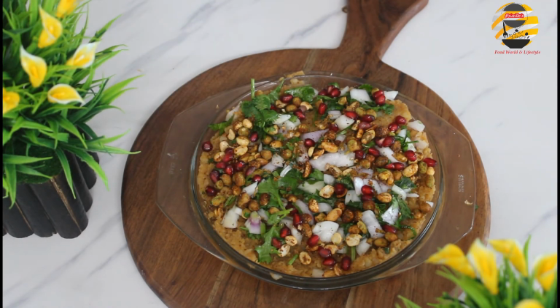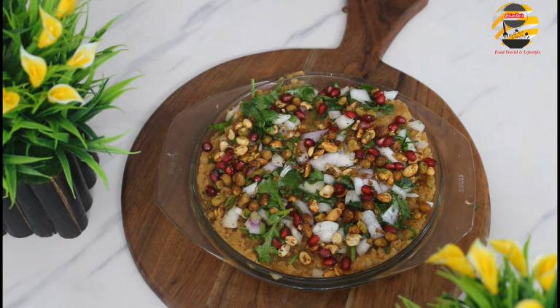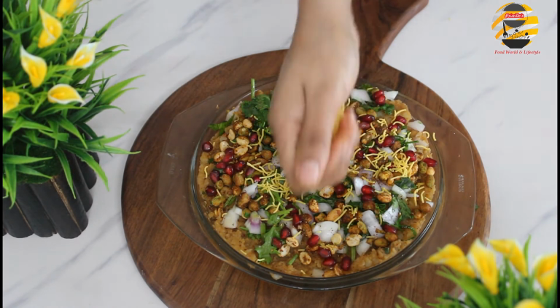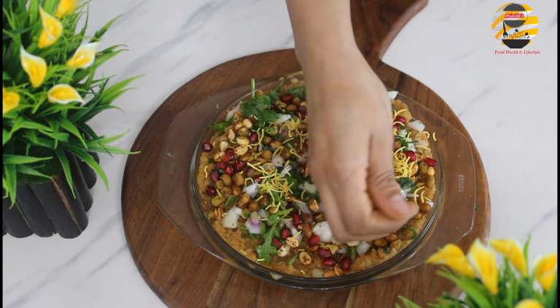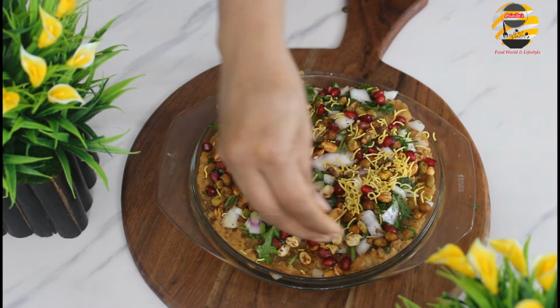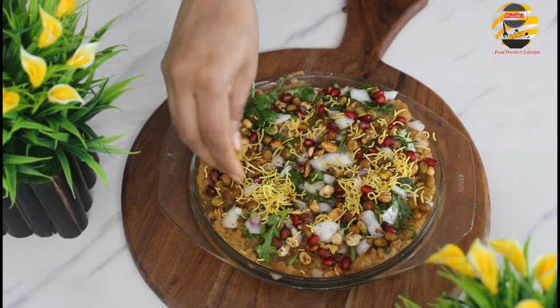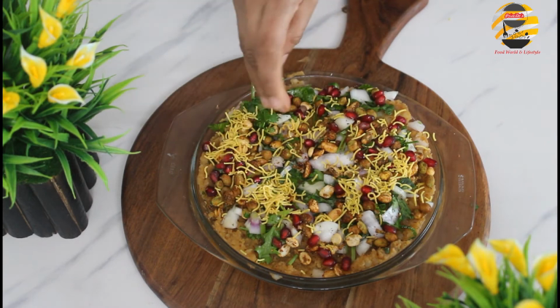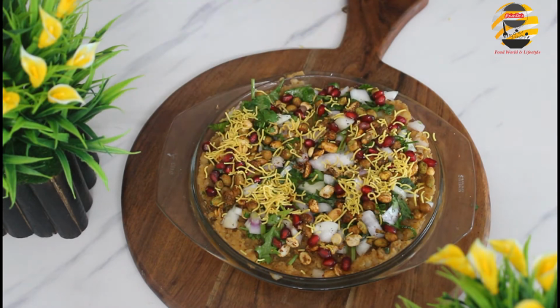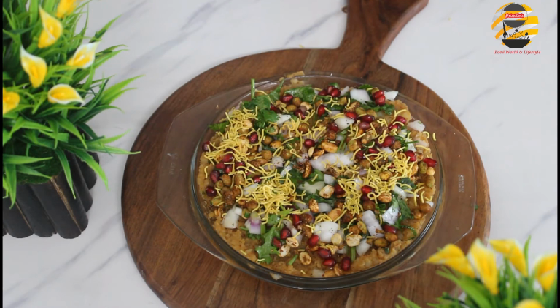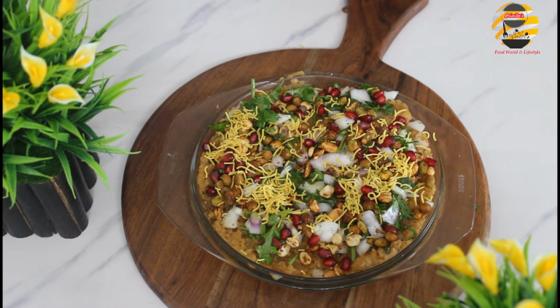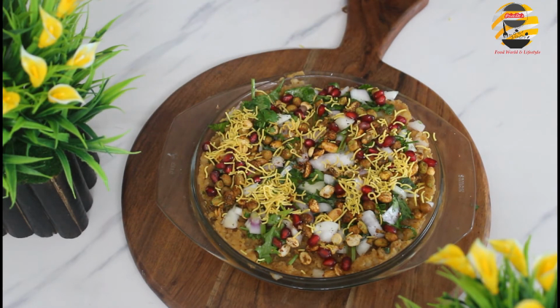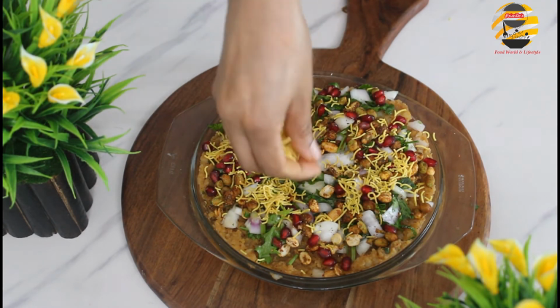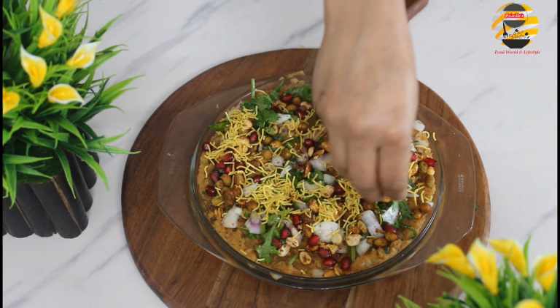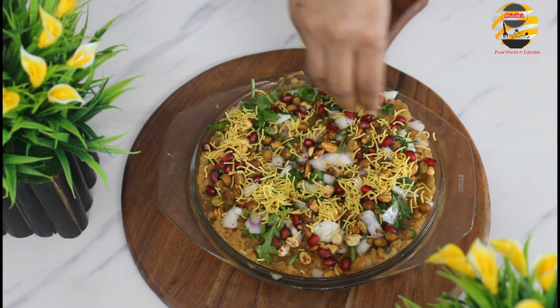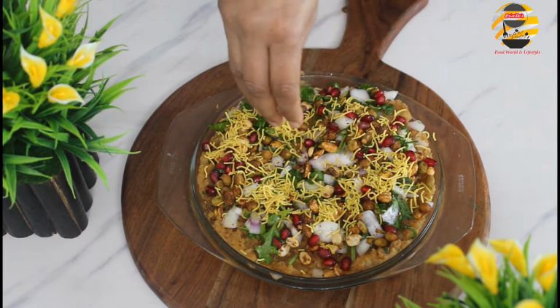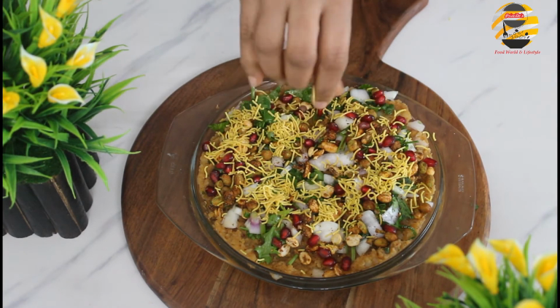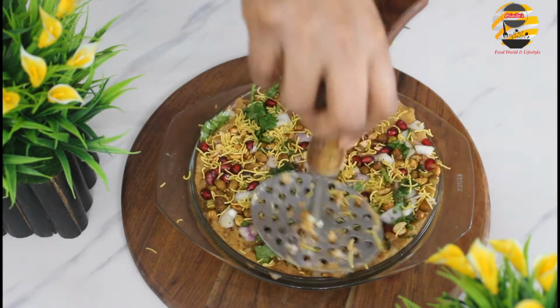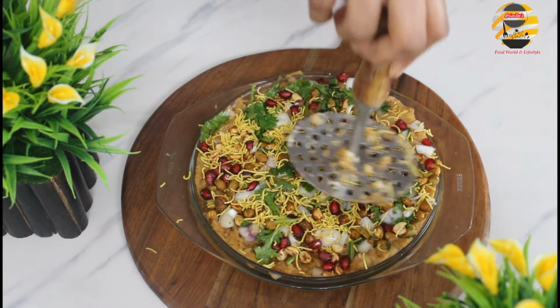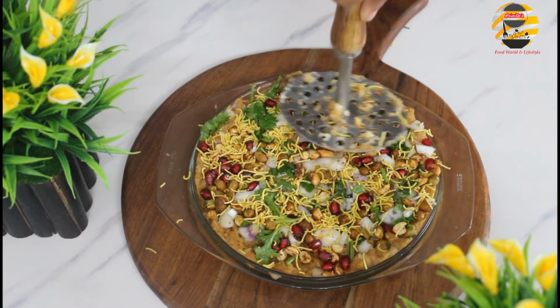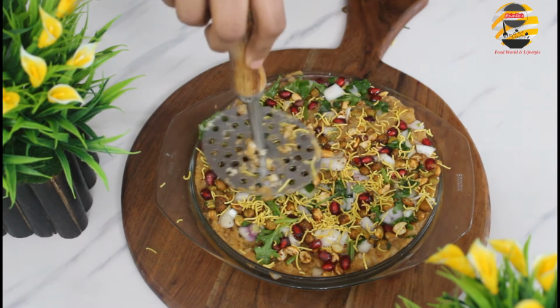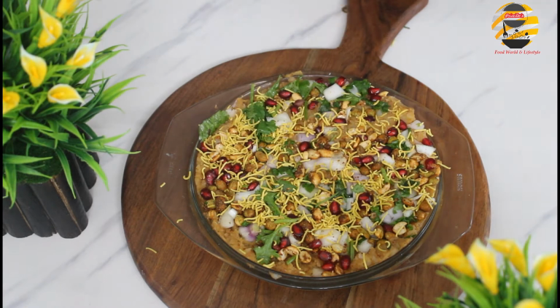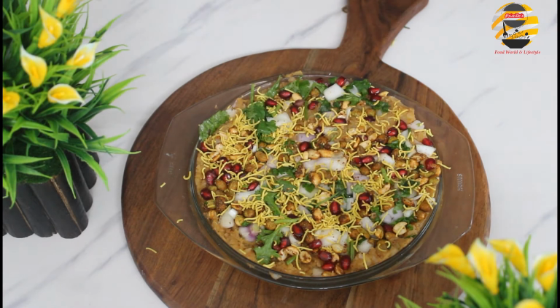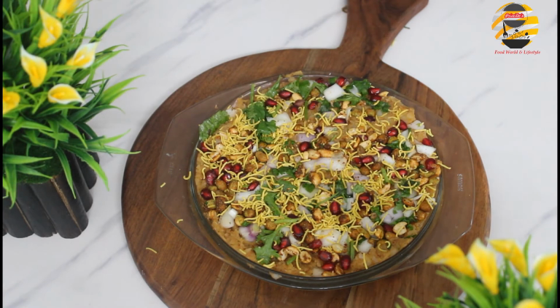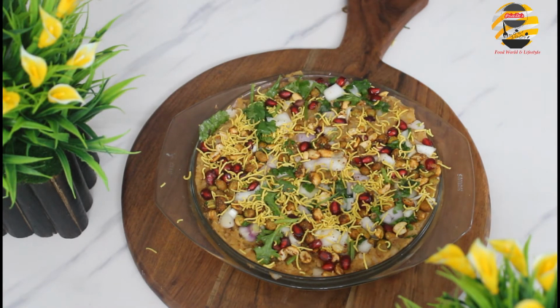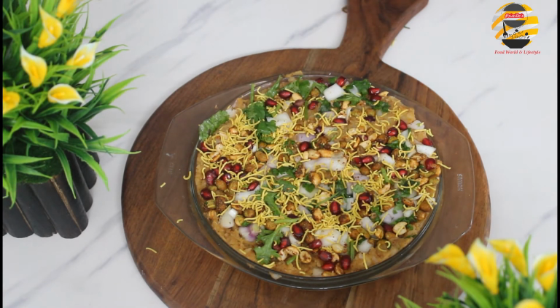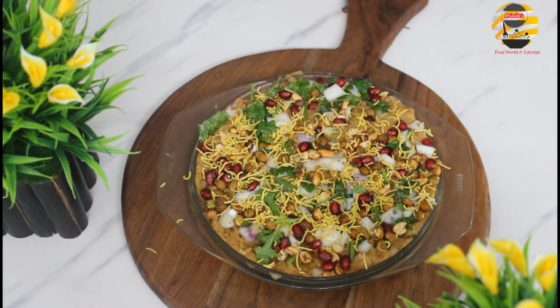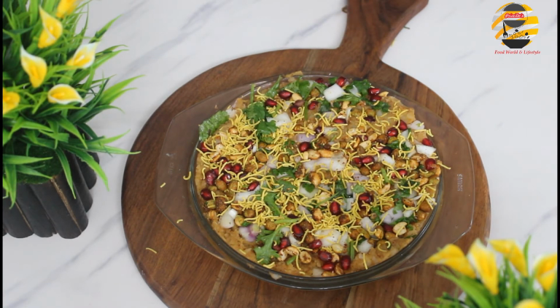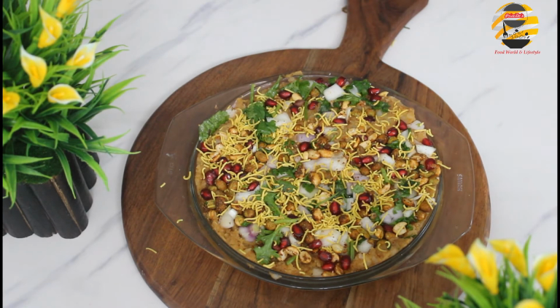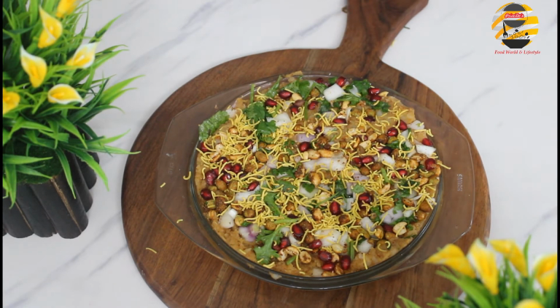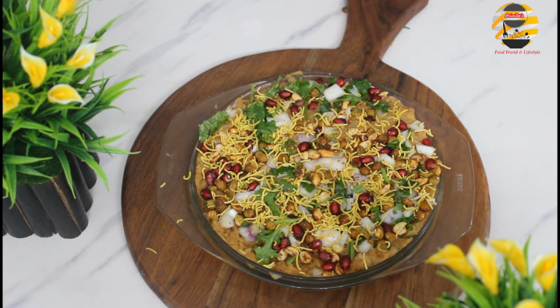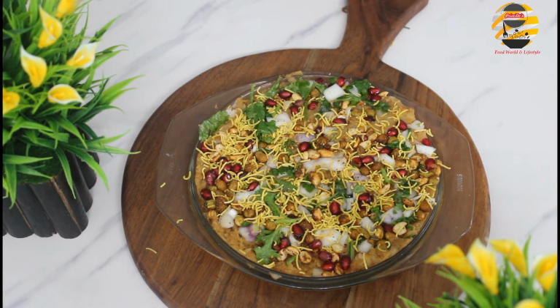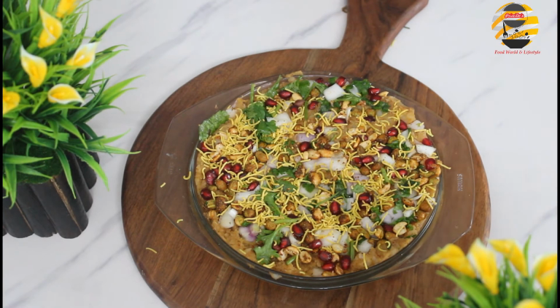Finally add sev, press gently with the help of a smasher or spoon and keep it aside.